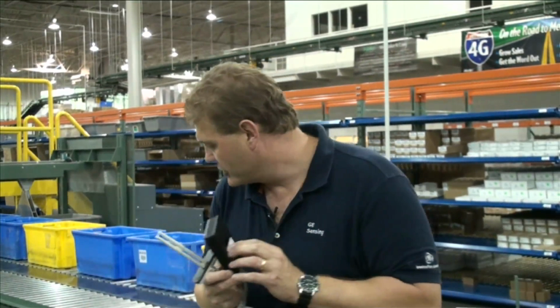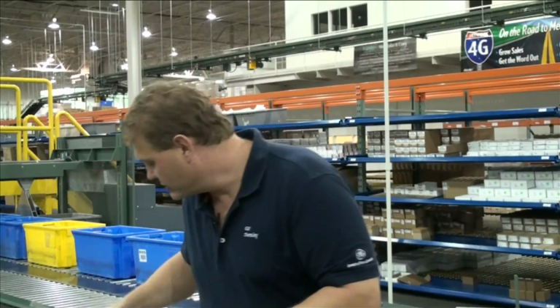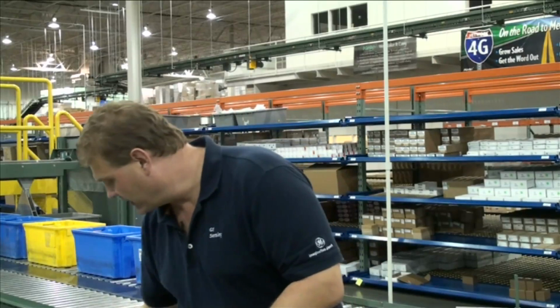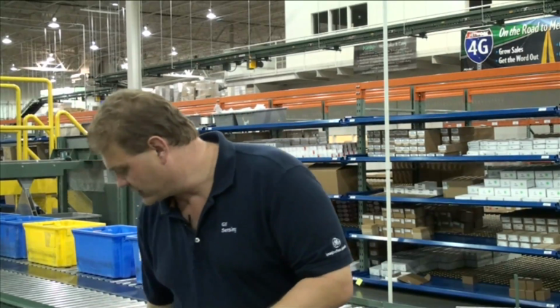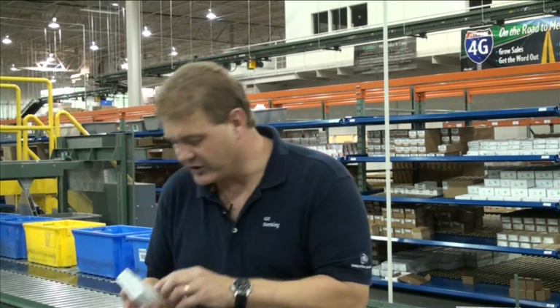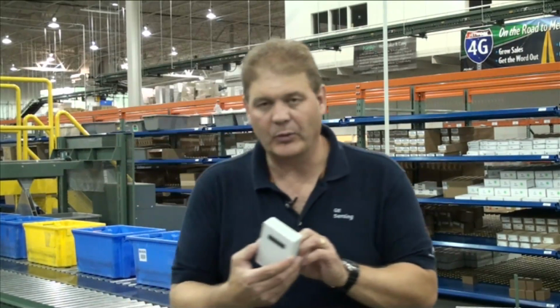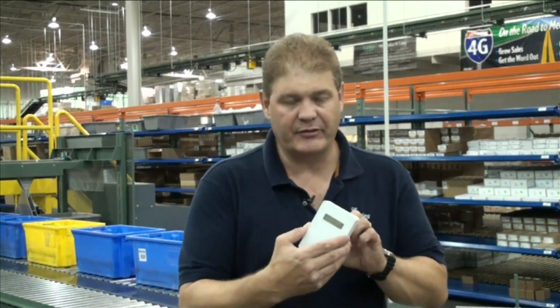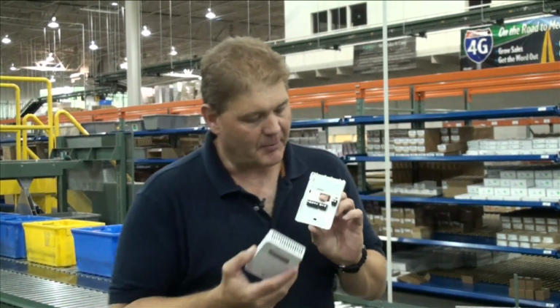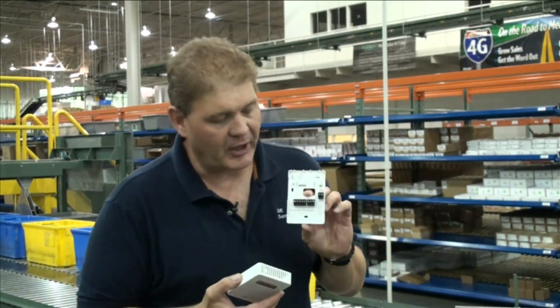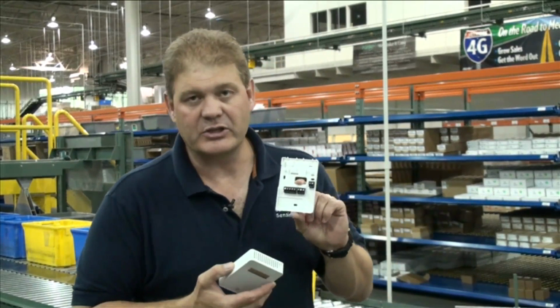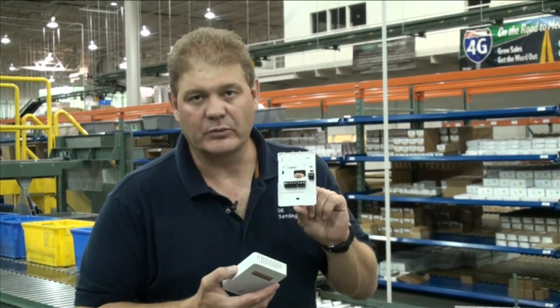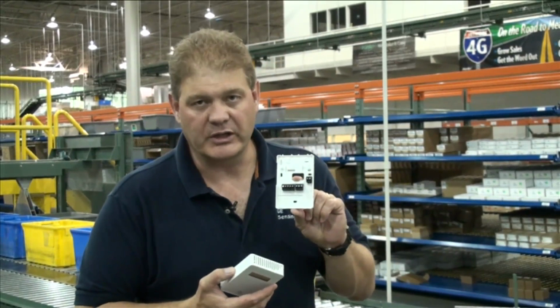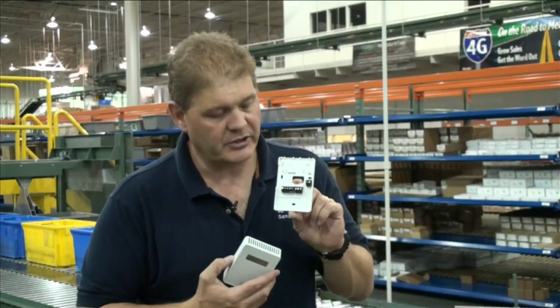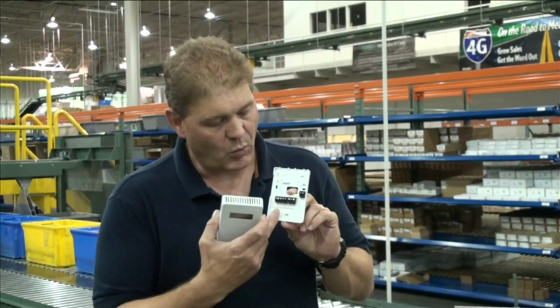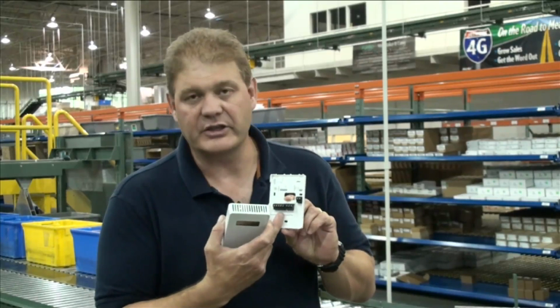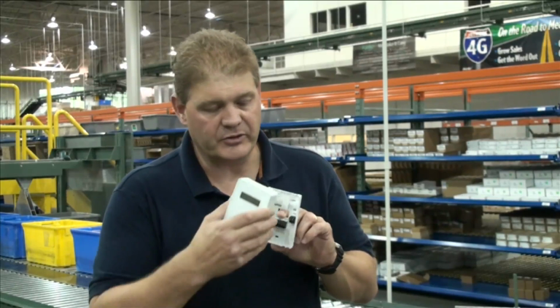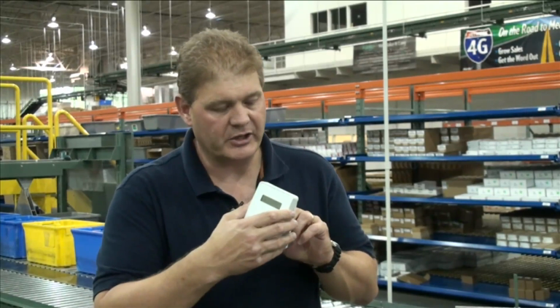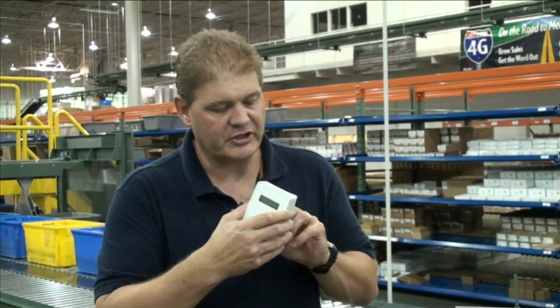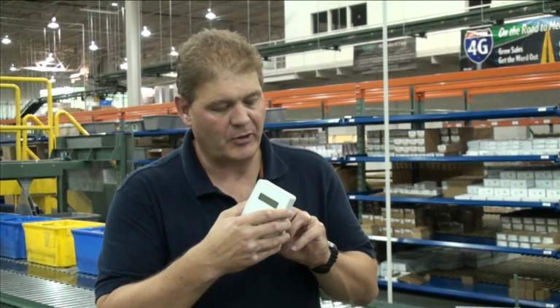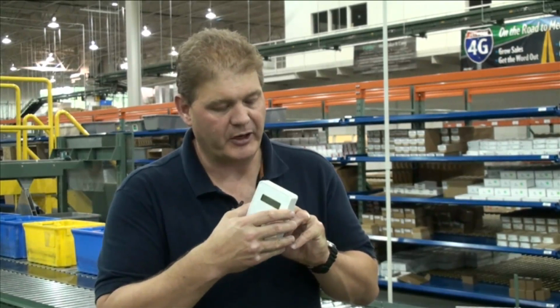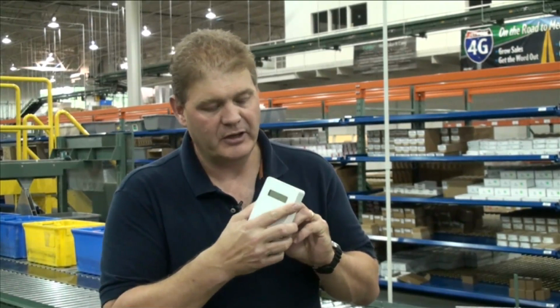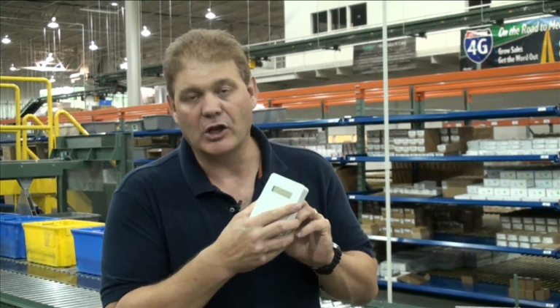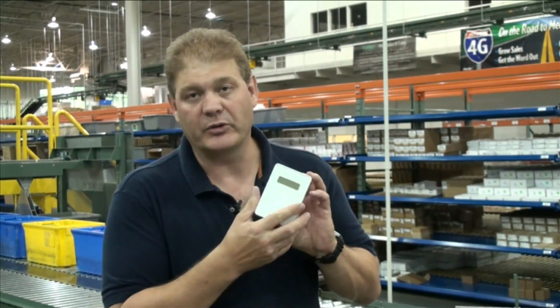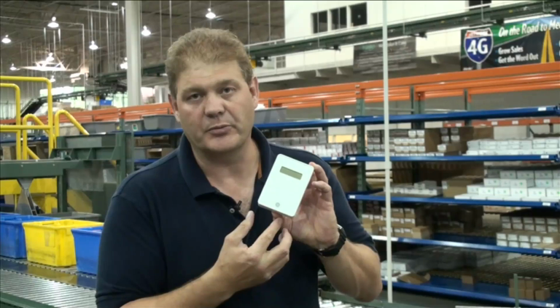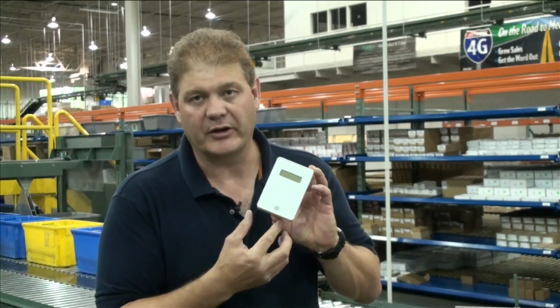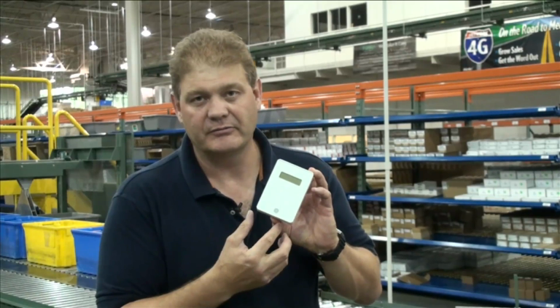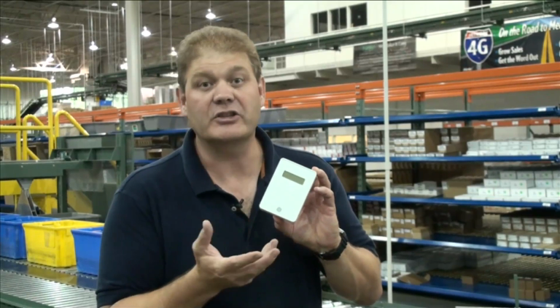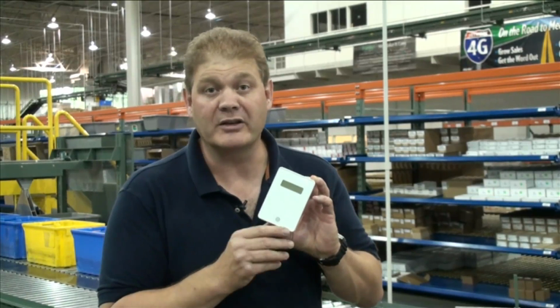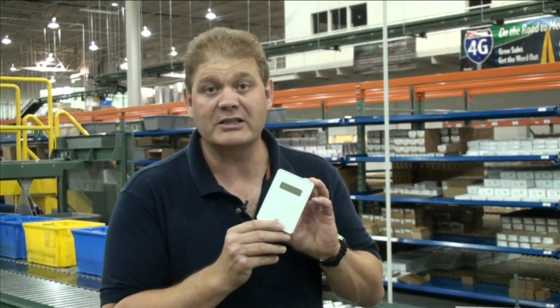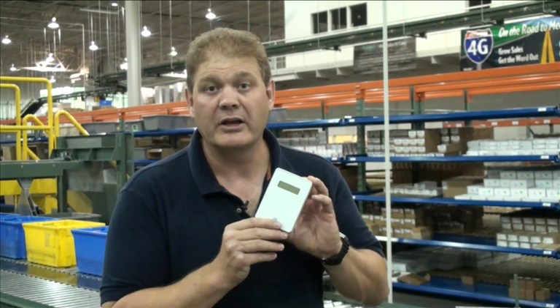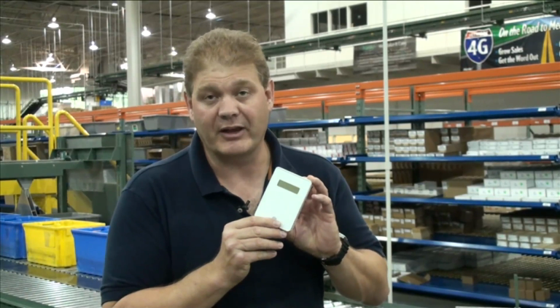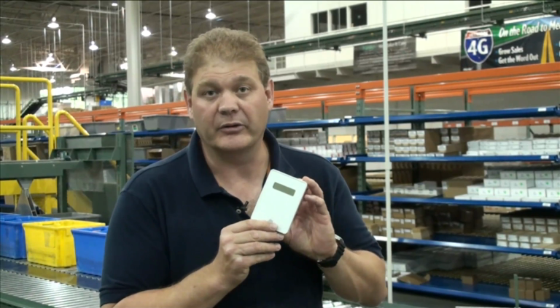Mounting any of these products is pretty simple. First of all, we have a back plate that you attach to the wall or the duct, wire to the terminals here, and simply snap on the front cover and lock with the screw provided. That's the new Ventostat Tellair 8000 series.